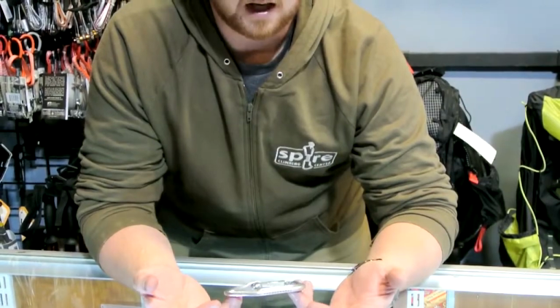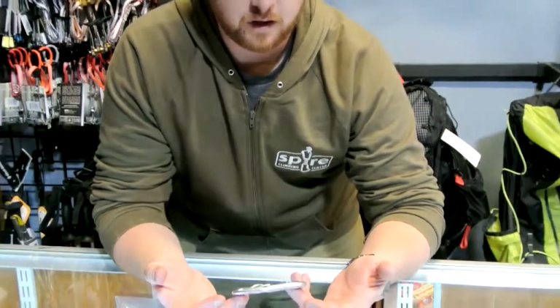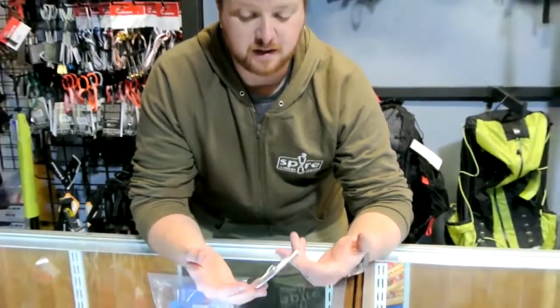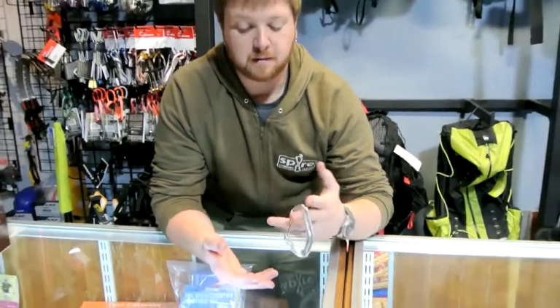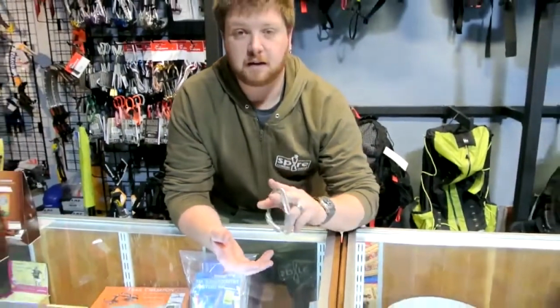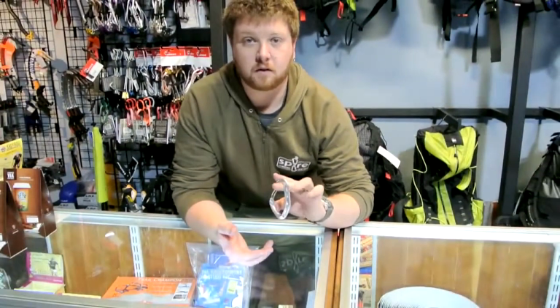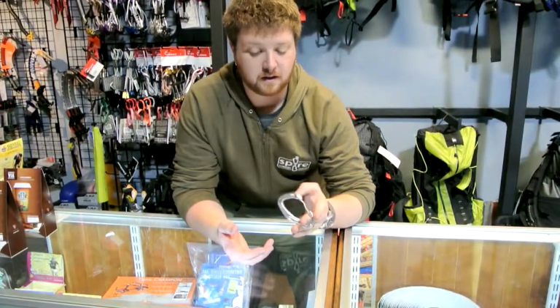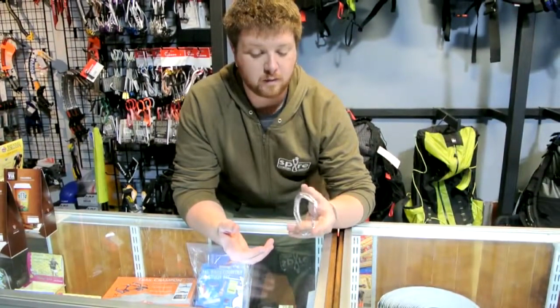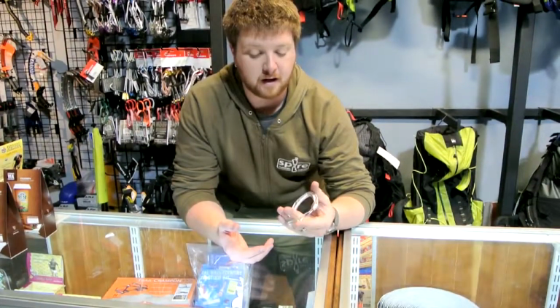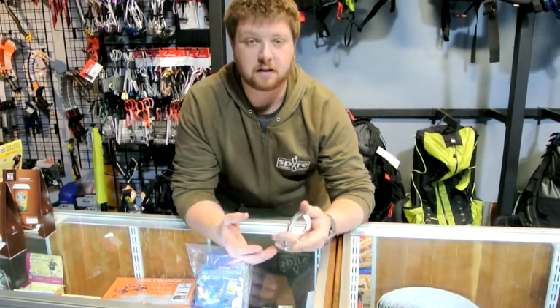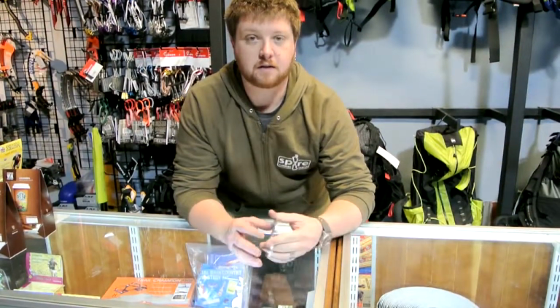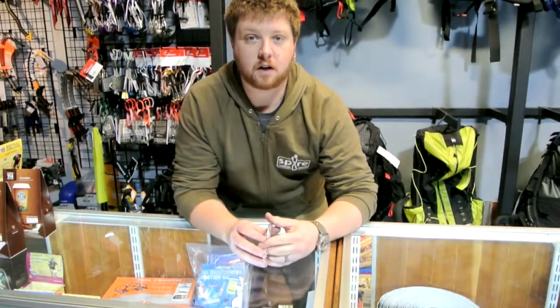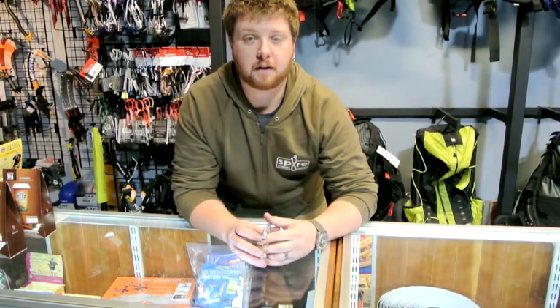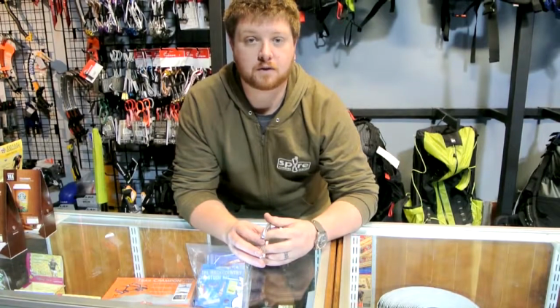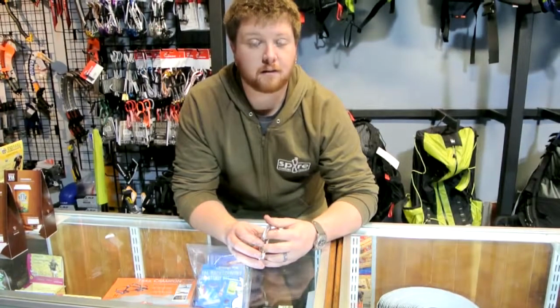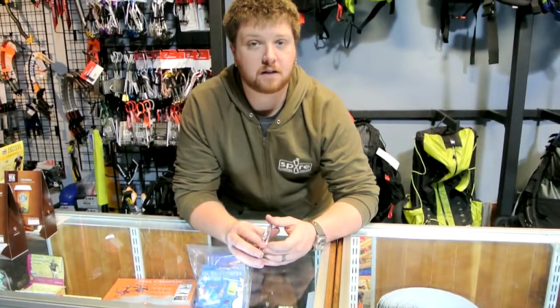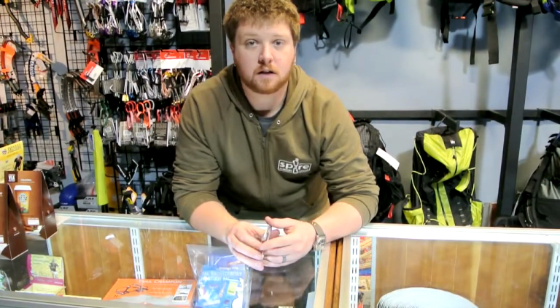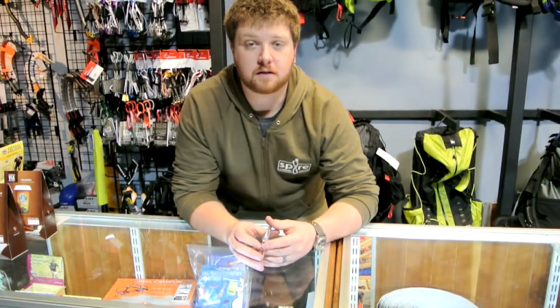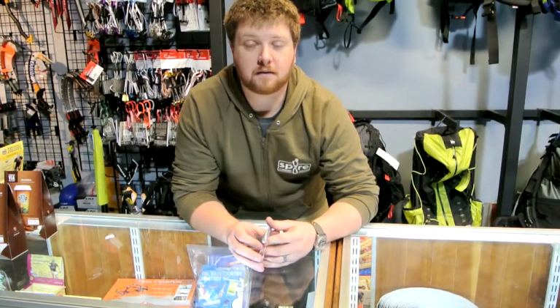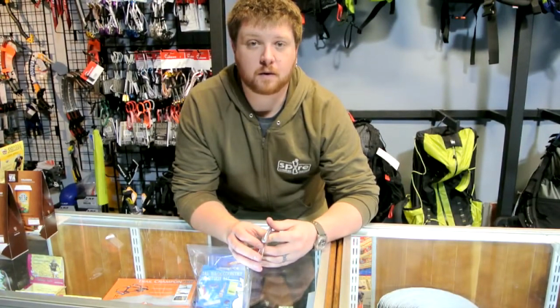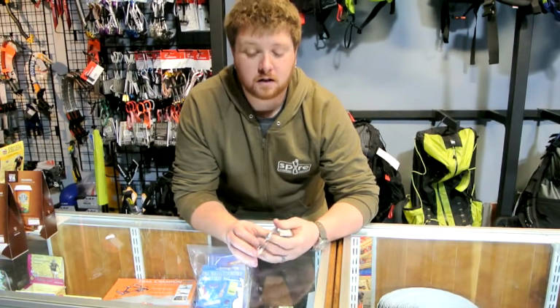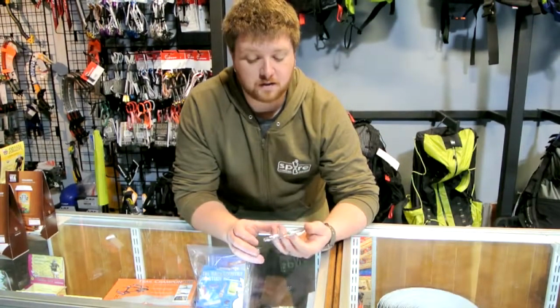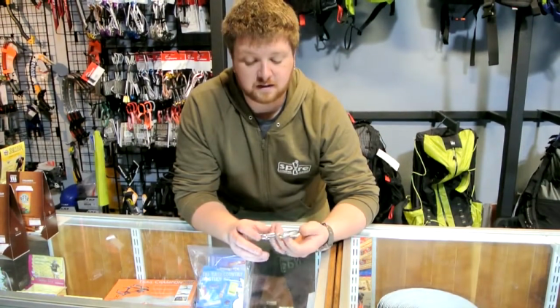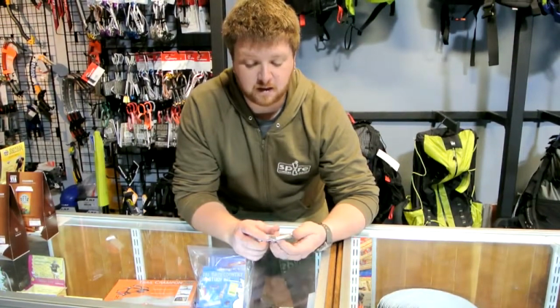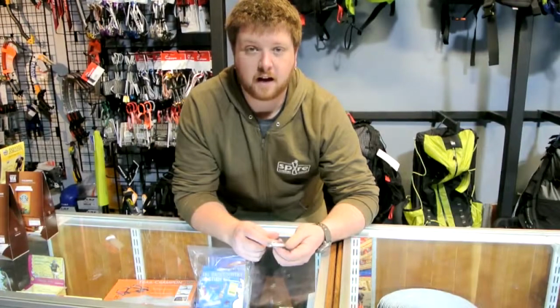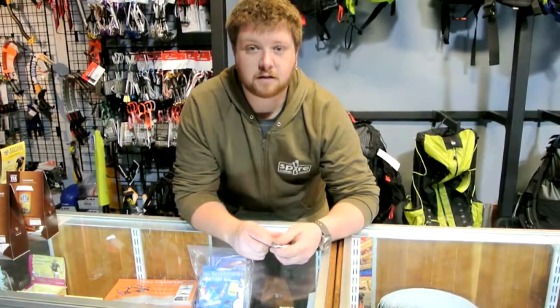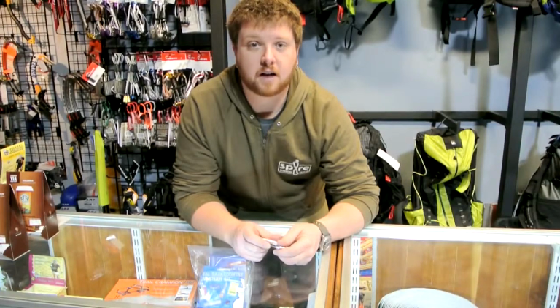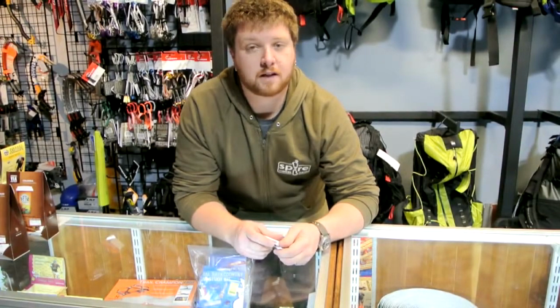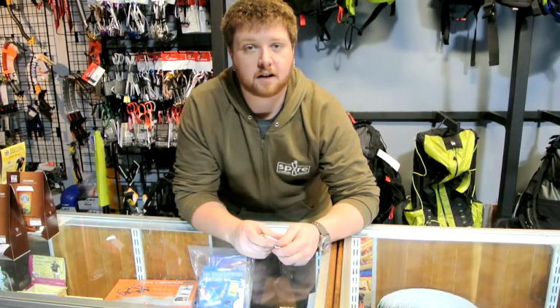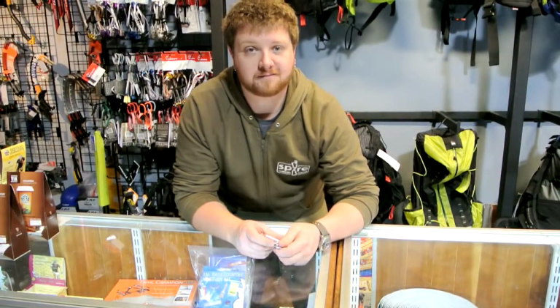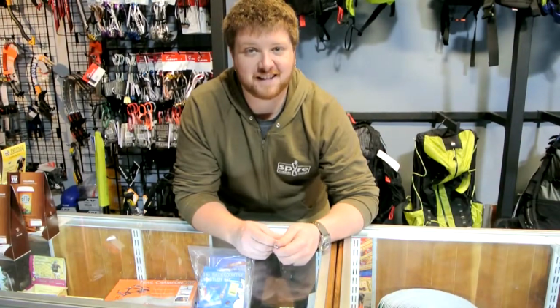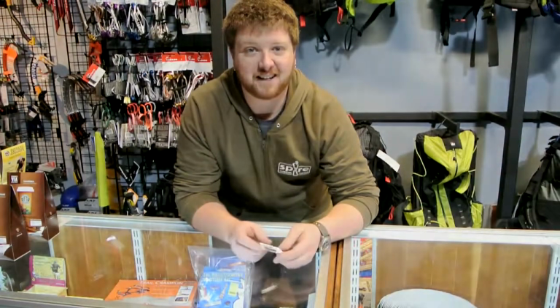If you have any questions about DMM climbing or anything new from them coming out, please feel free to give us a call at 406-582-0508 or send us an email at service@prolightgear.com. Thanks and have a great day.